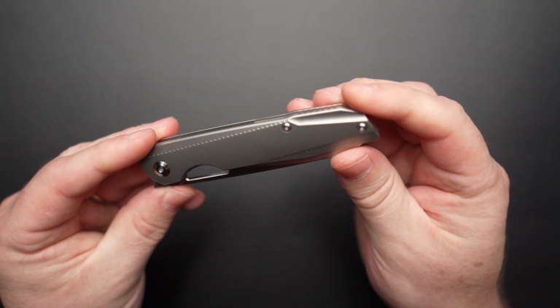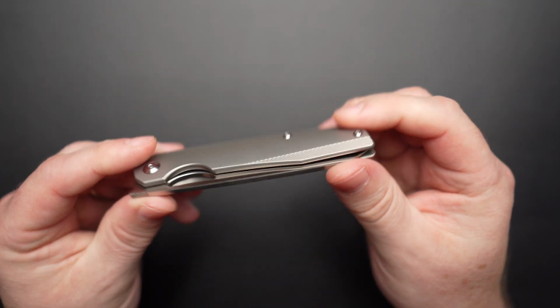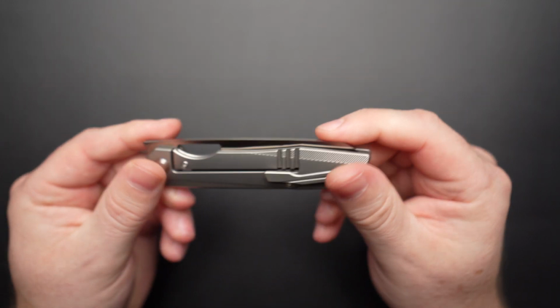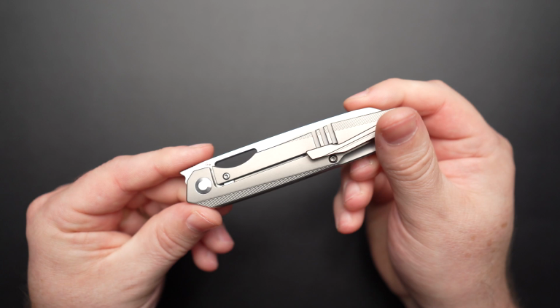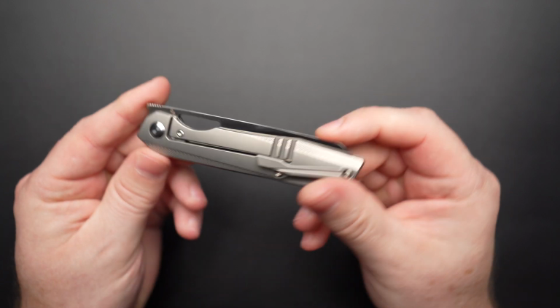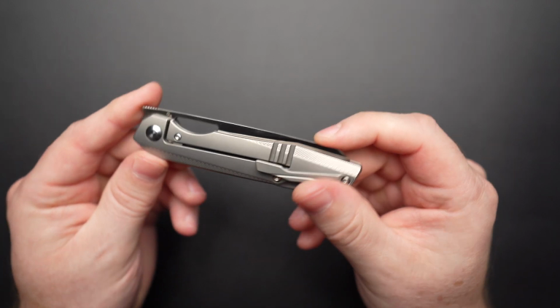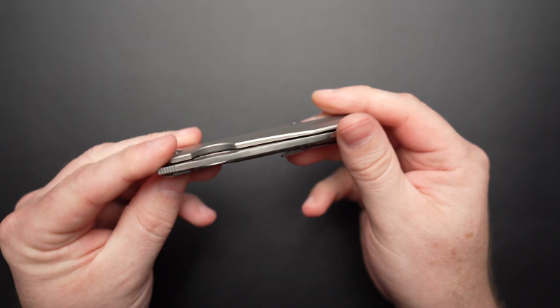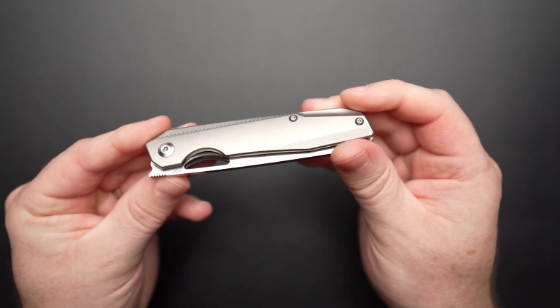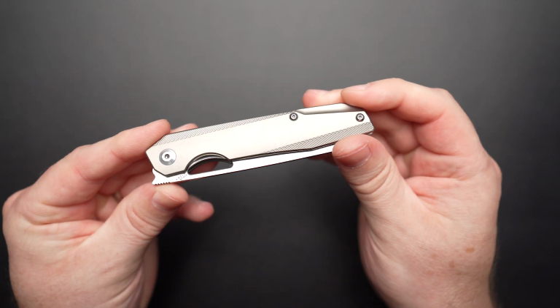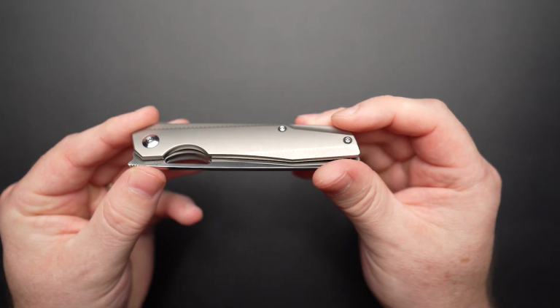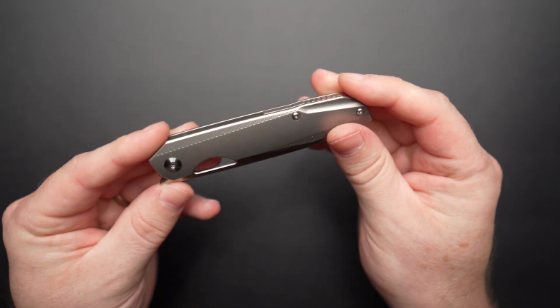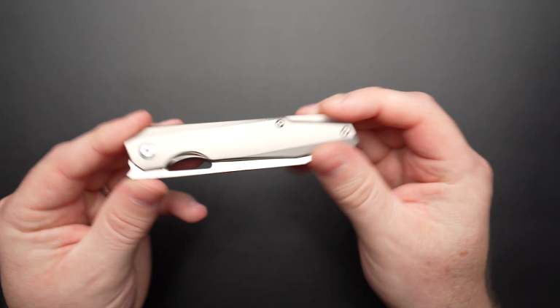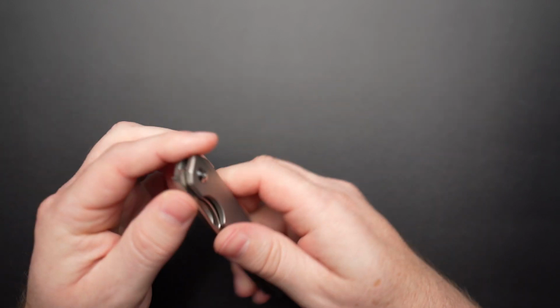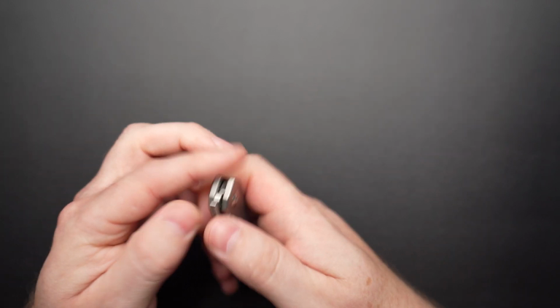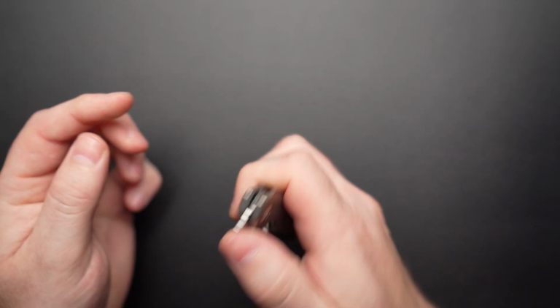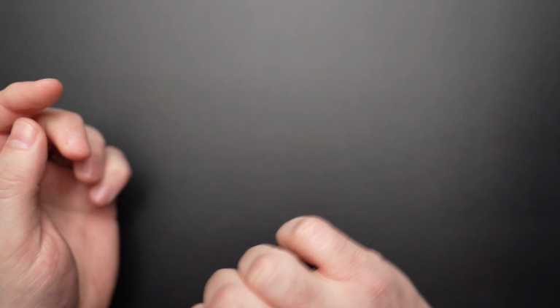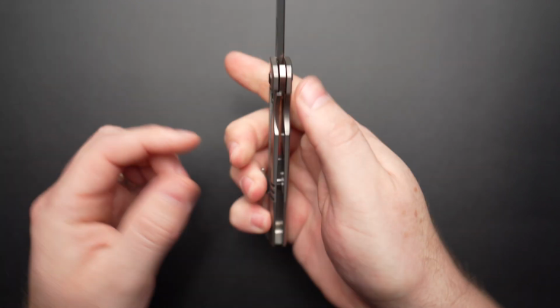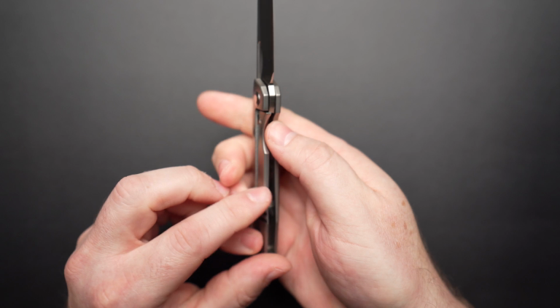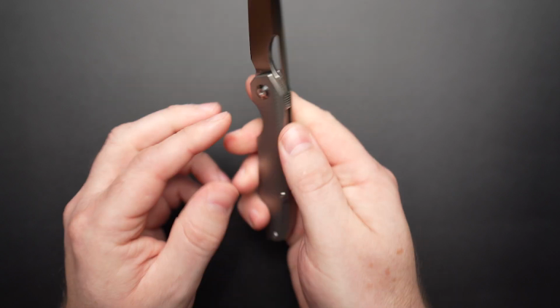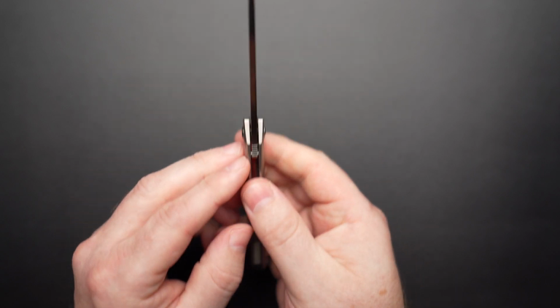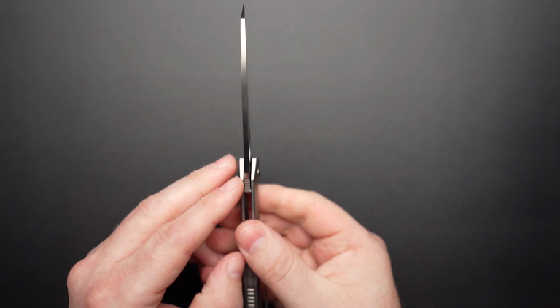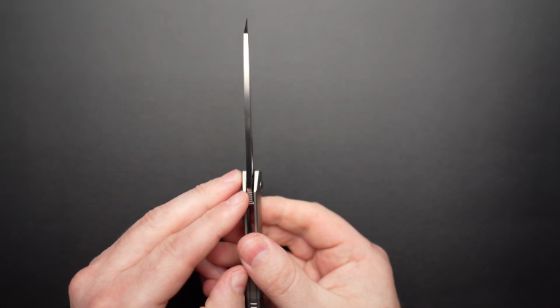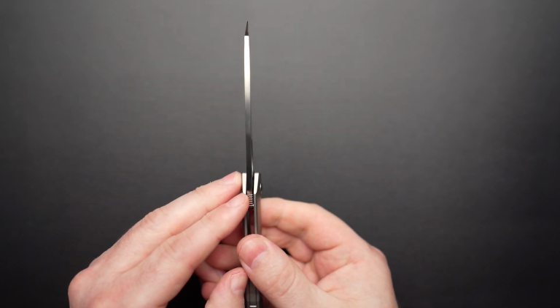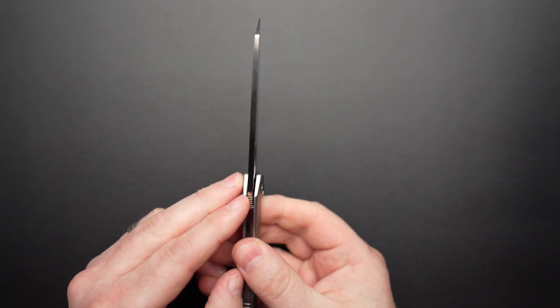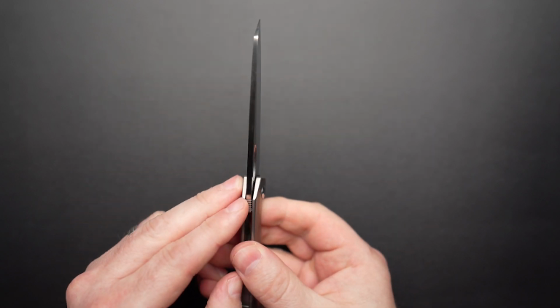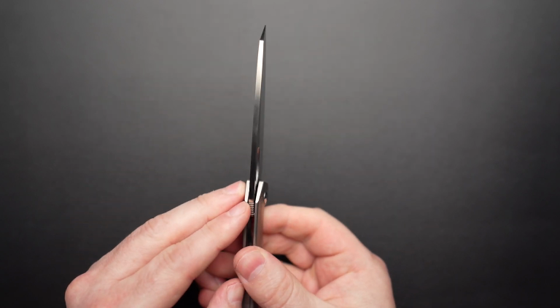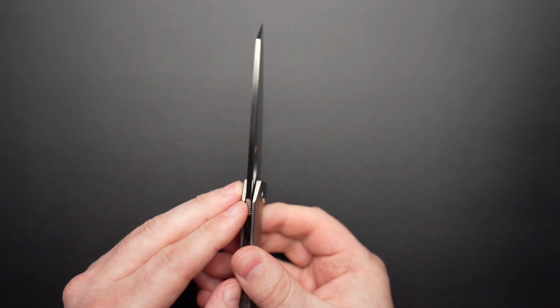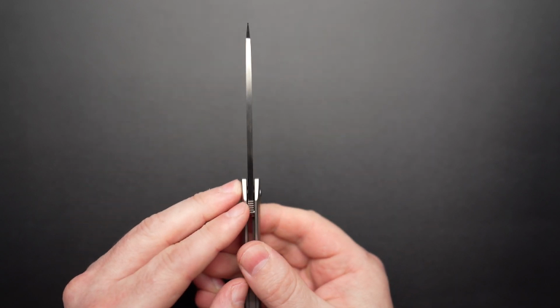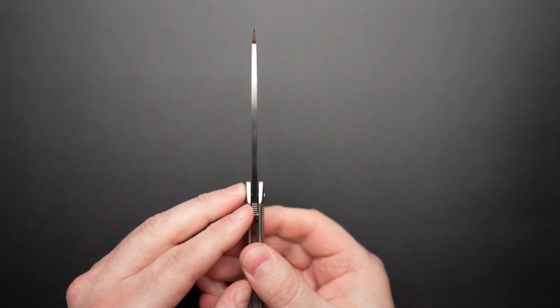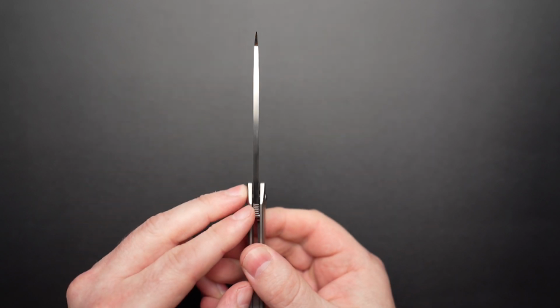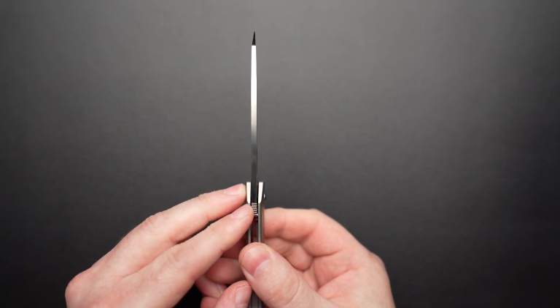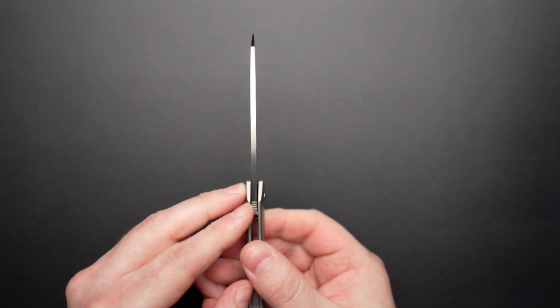The knife comes in at a fighting weight of 3.41 ounces, which for me personally is in the Goldilocks zone. Blade thickness is around 0.14 inches.